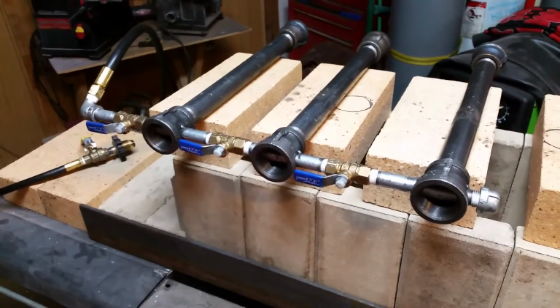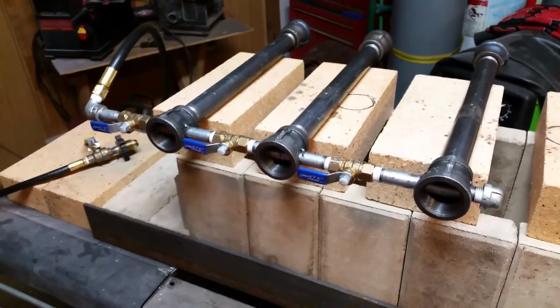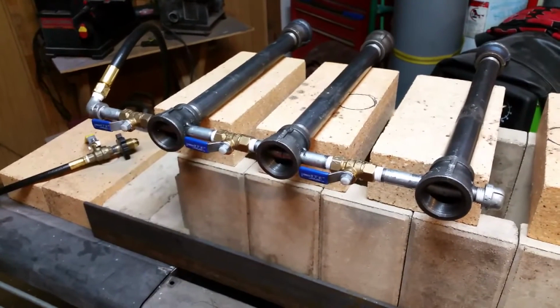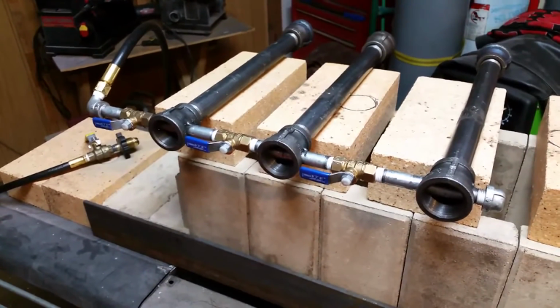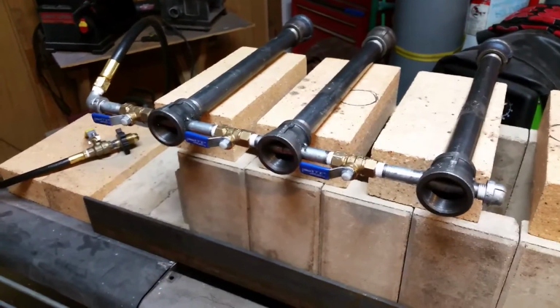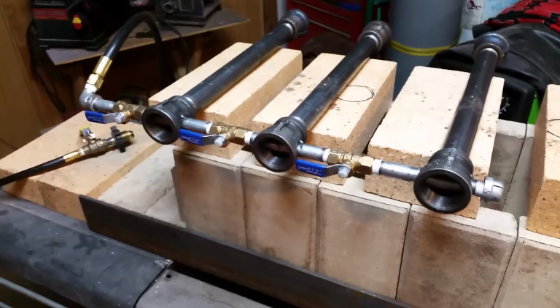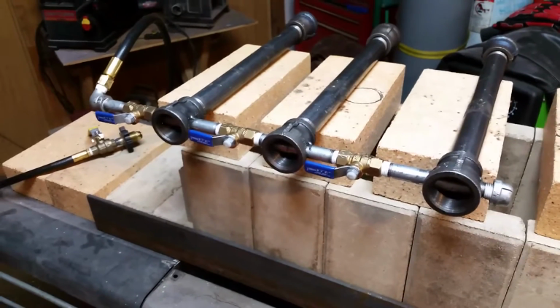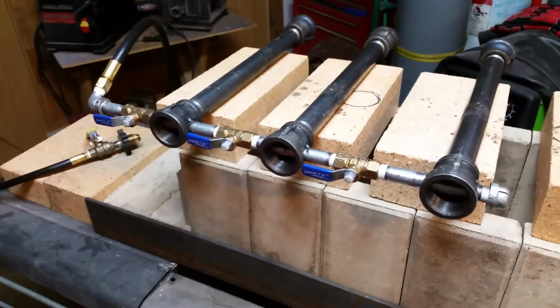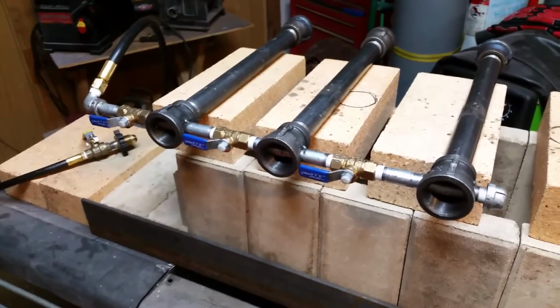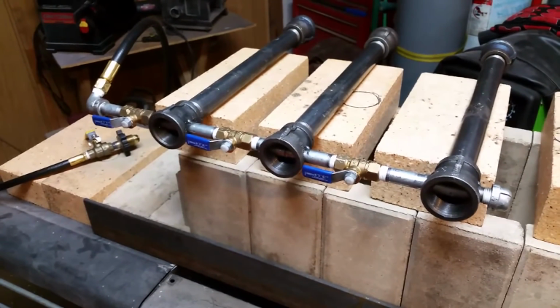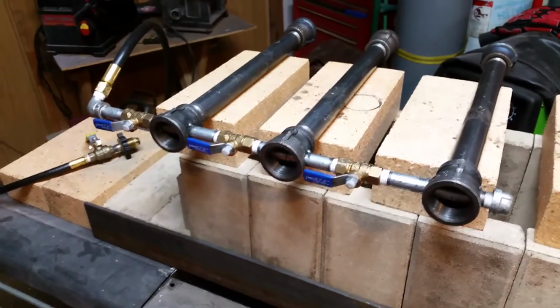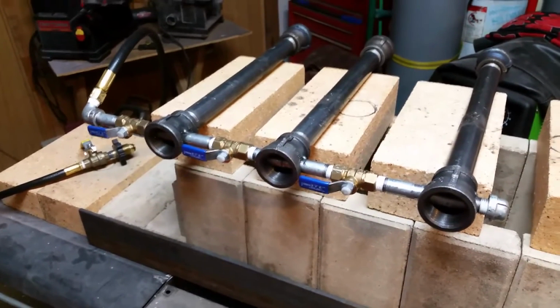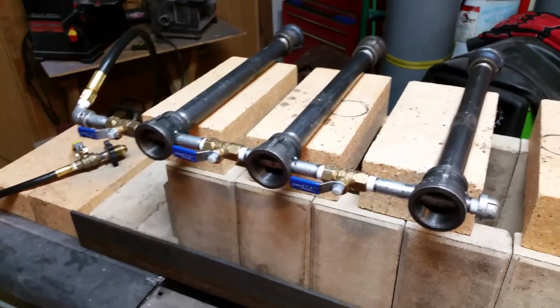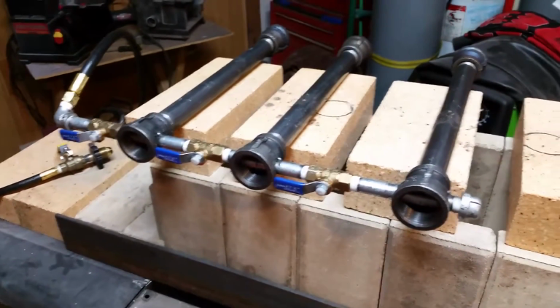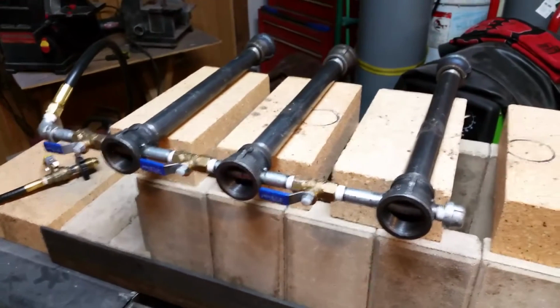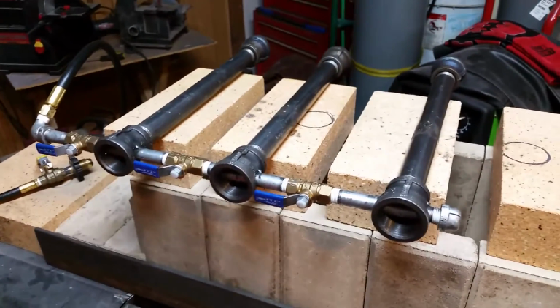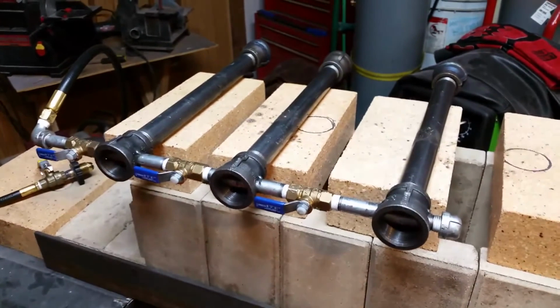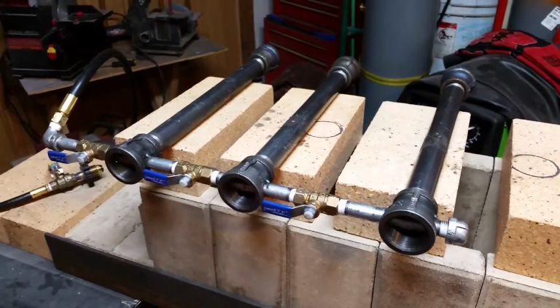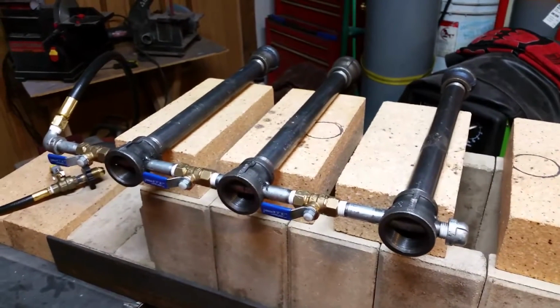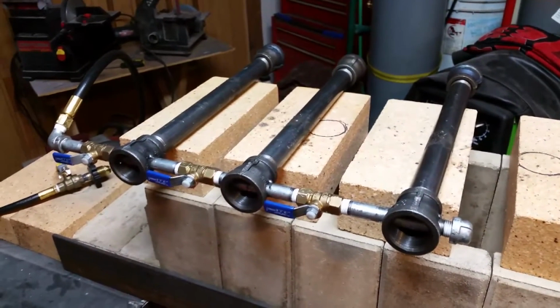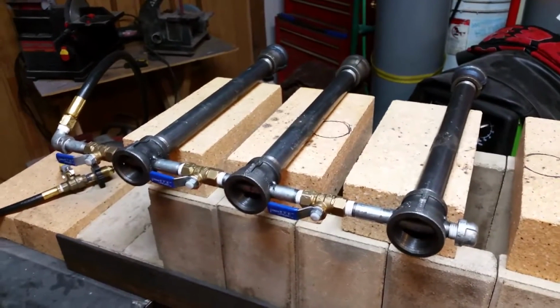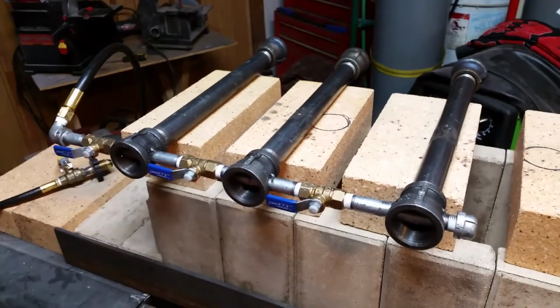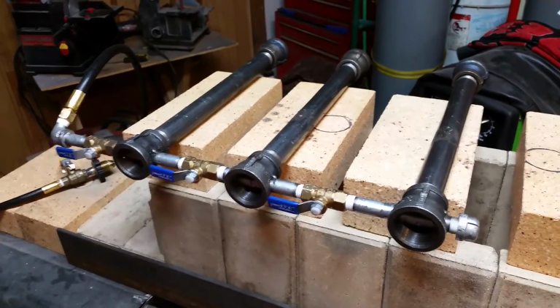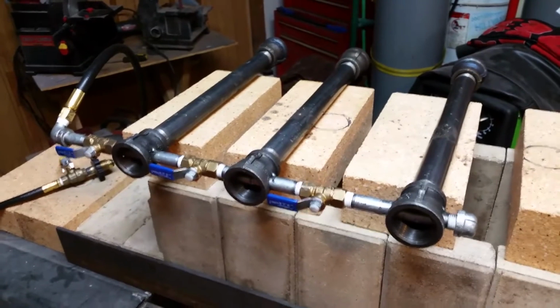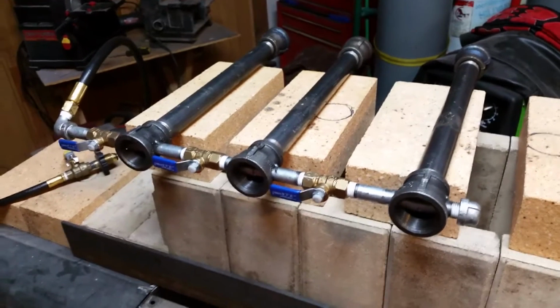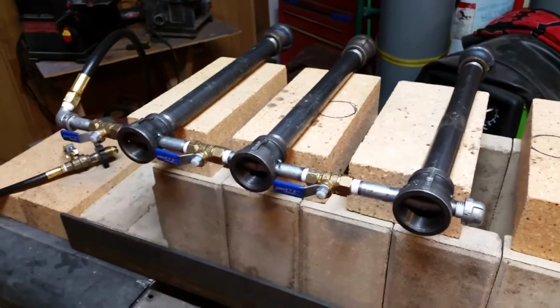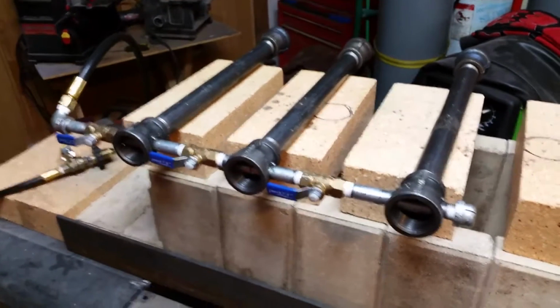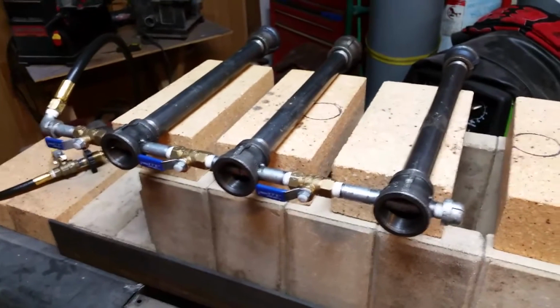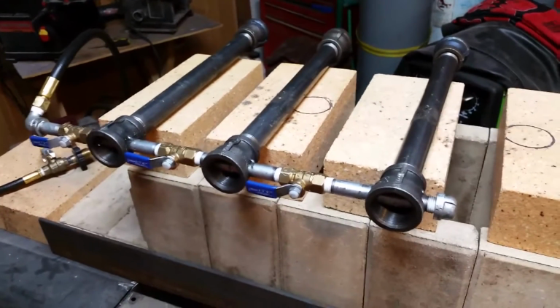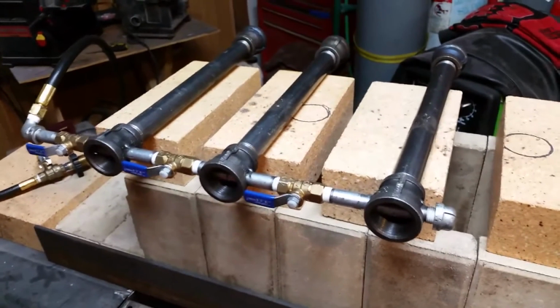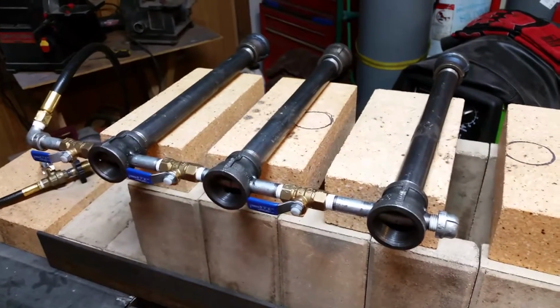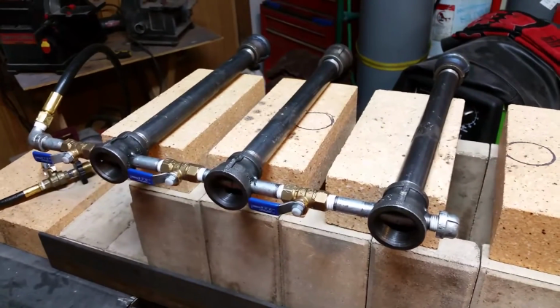I thought, if I pipe that down to a smaller MIG tip, maybe I can get the desired effect. And I did — that worked excellent.